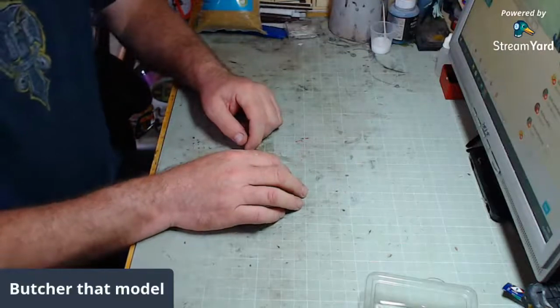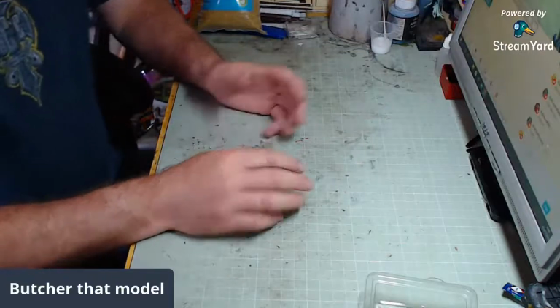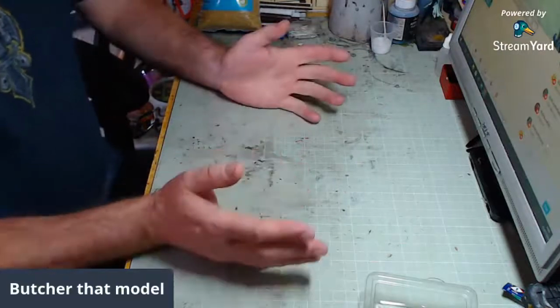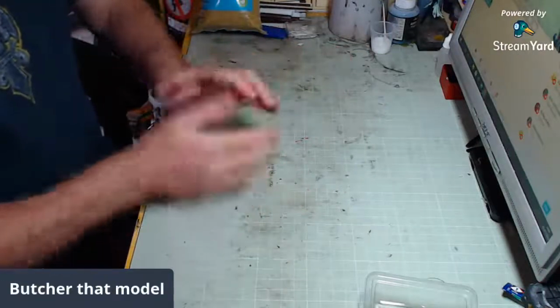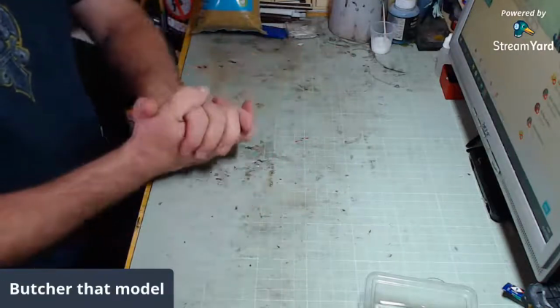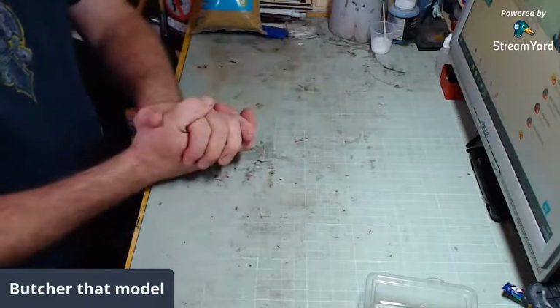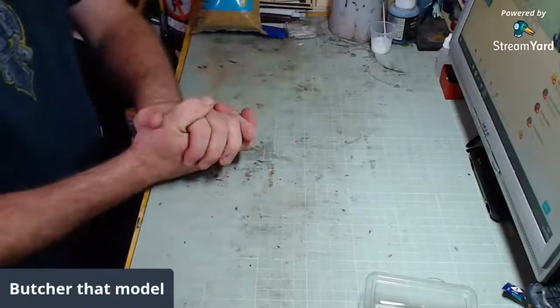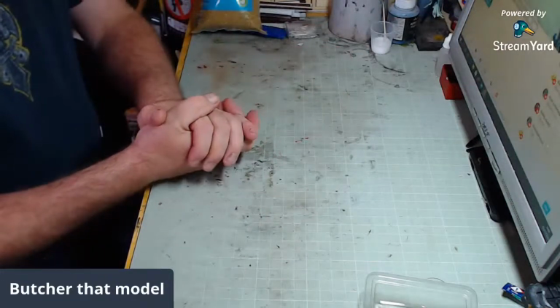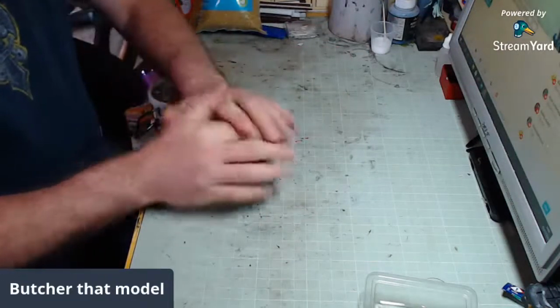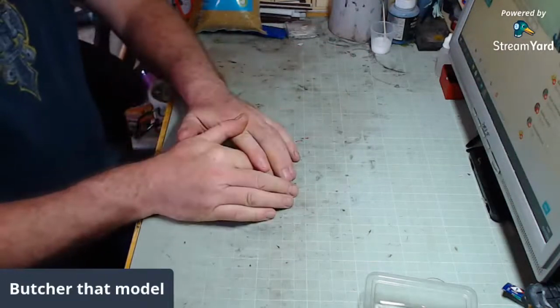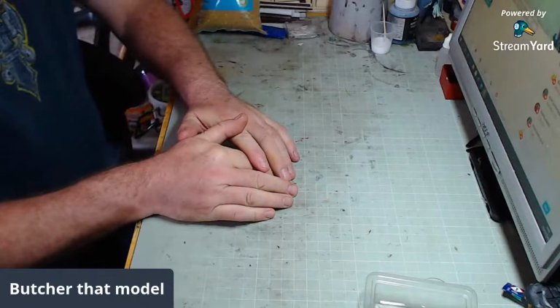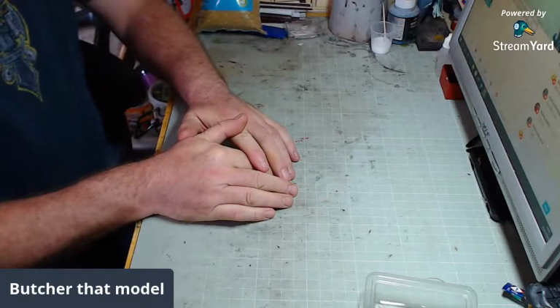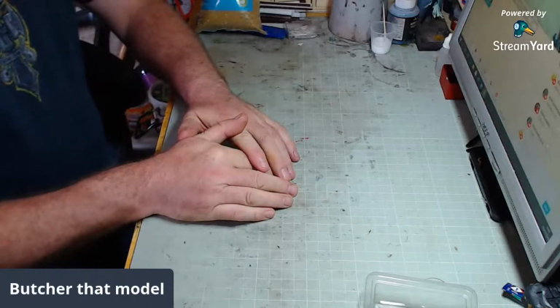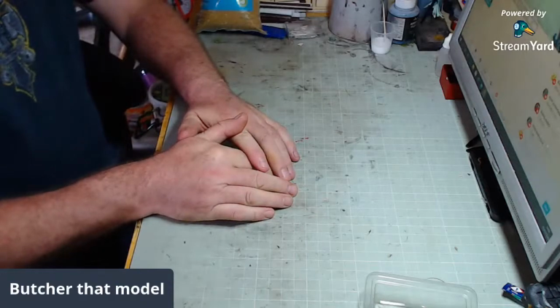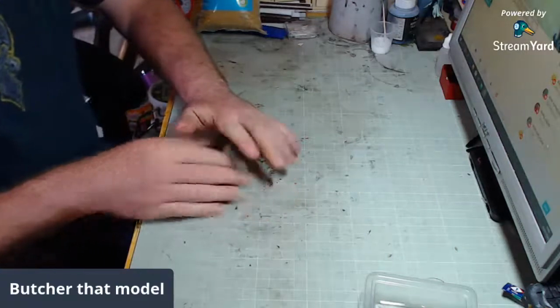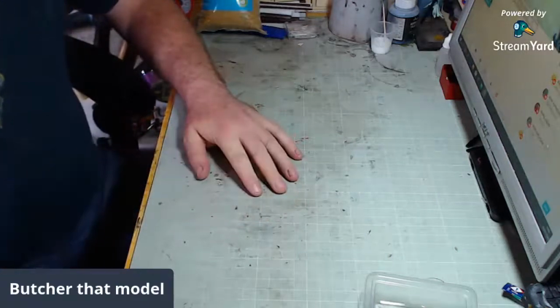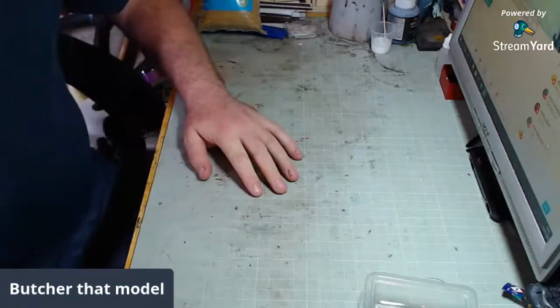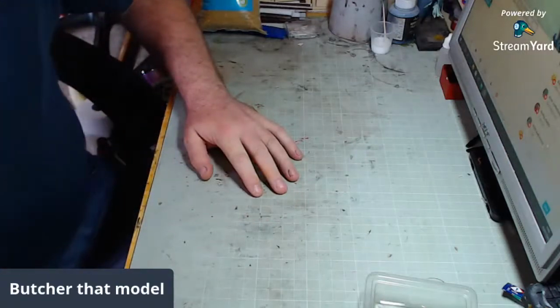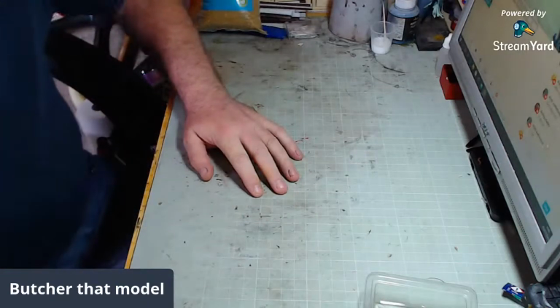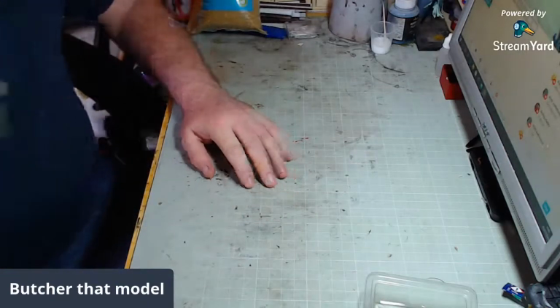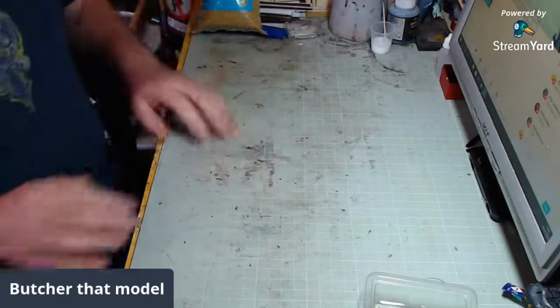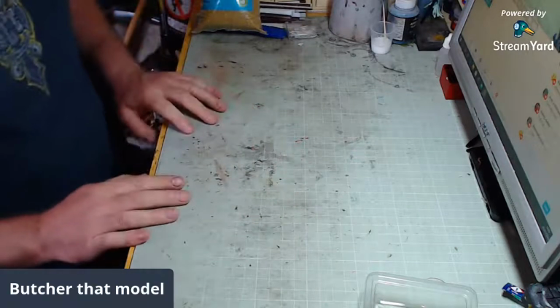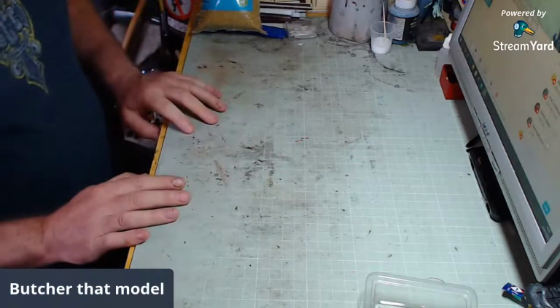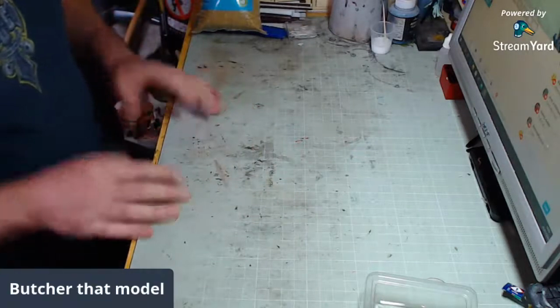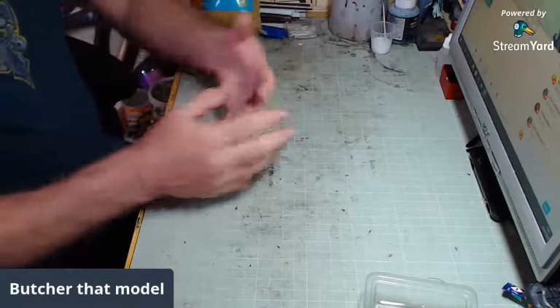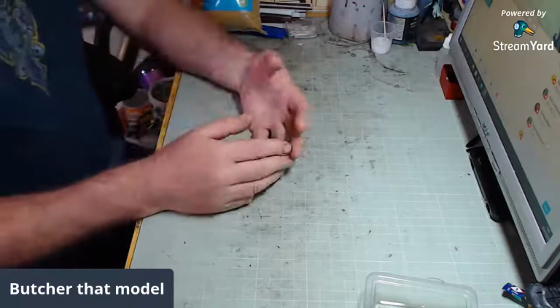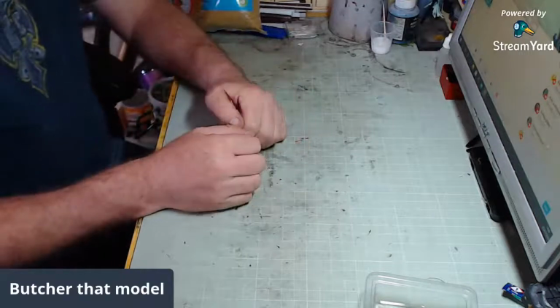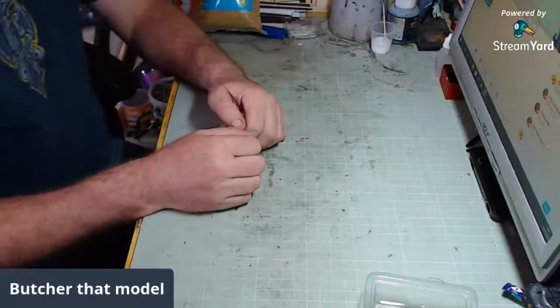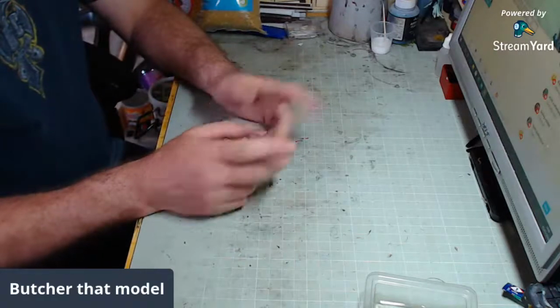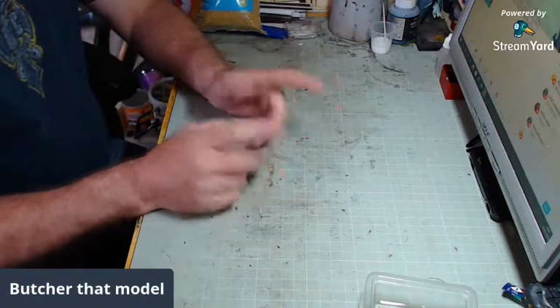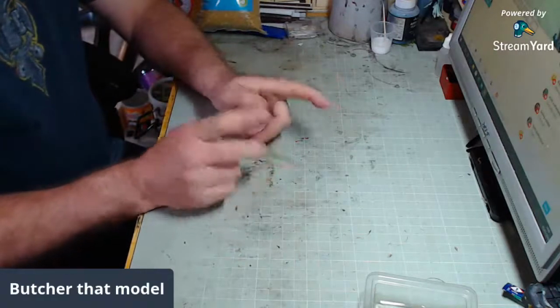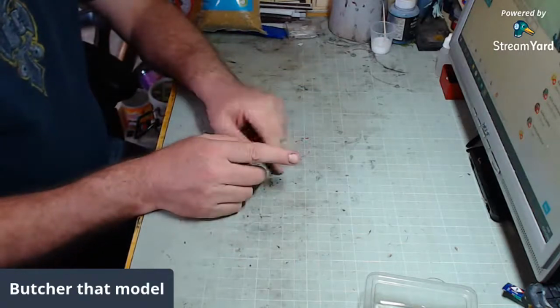Hello and welcome back to Butcher That Model. It's been a week, hasn't it? Never mind. So what are we going to do today? A couple of things.